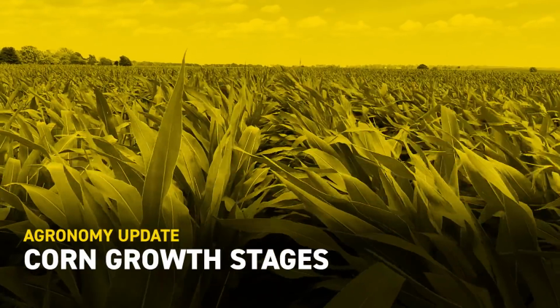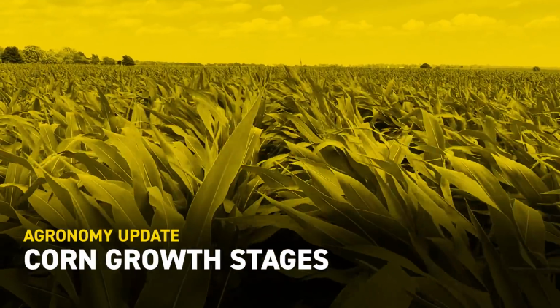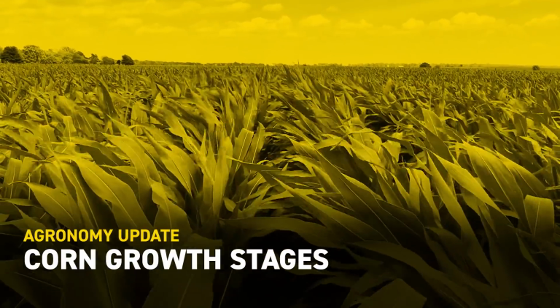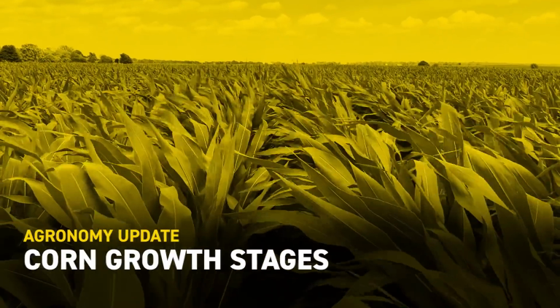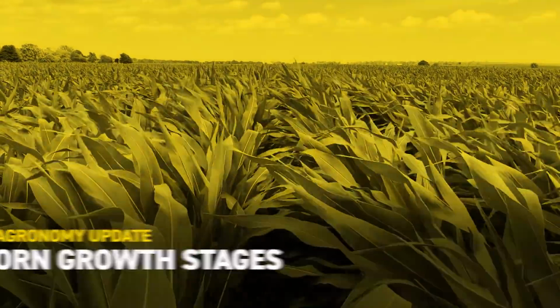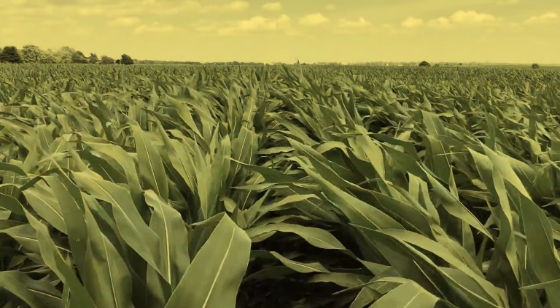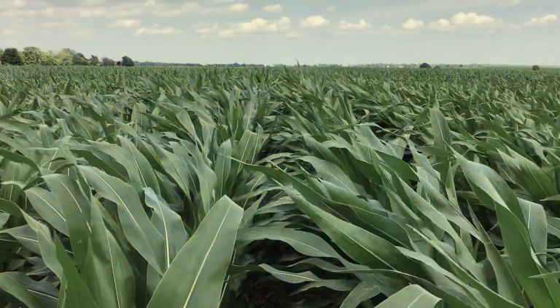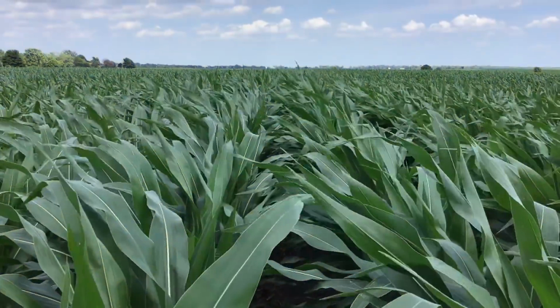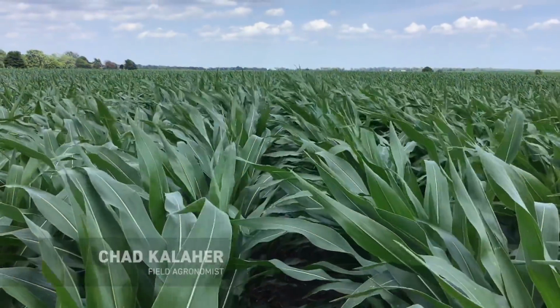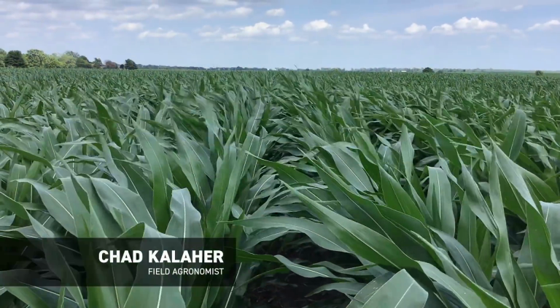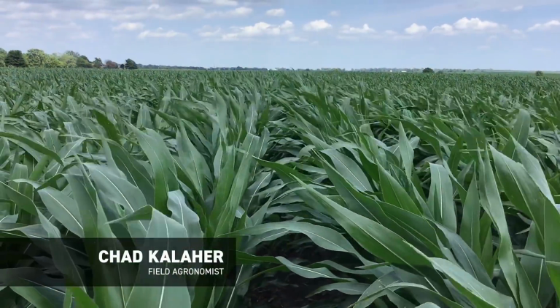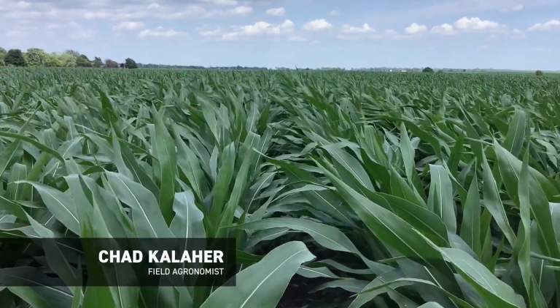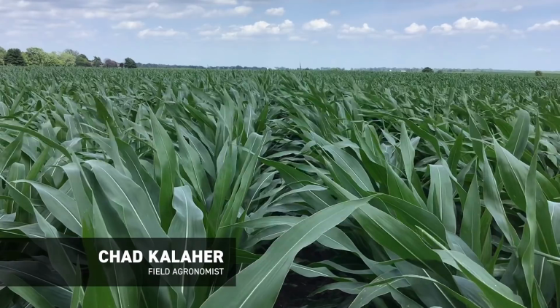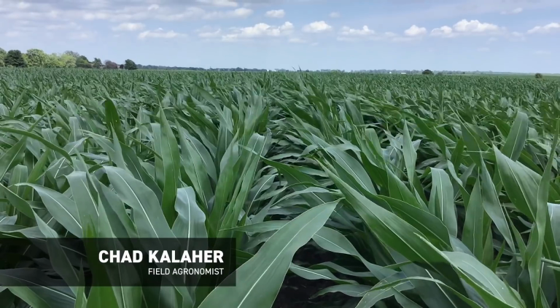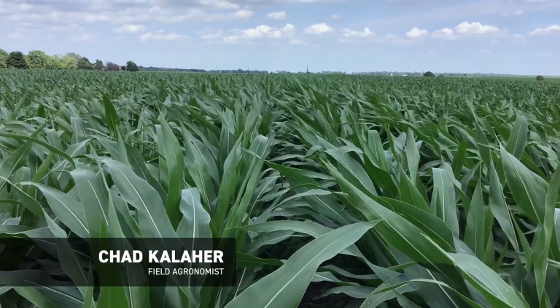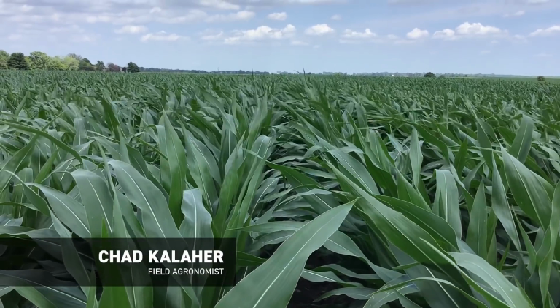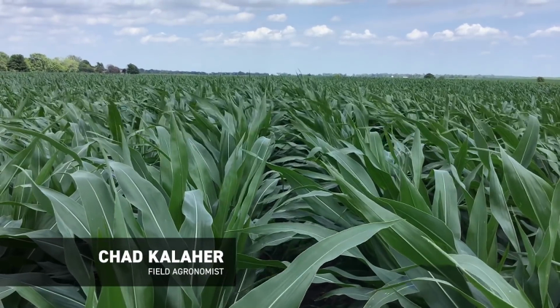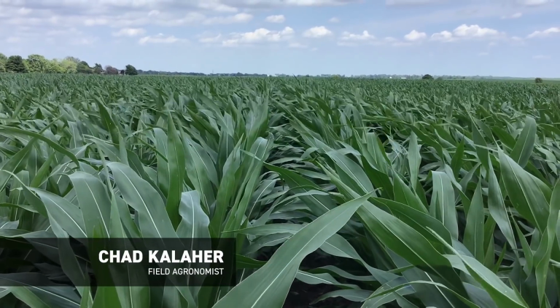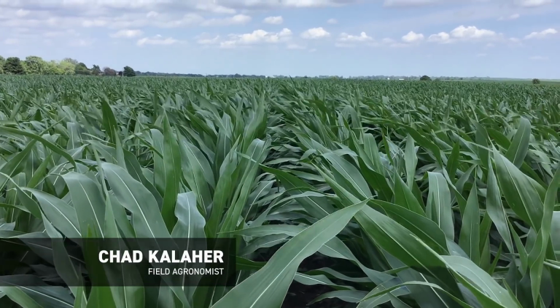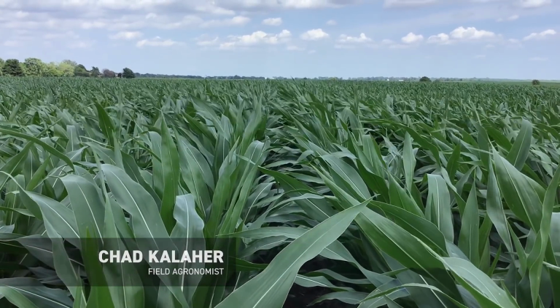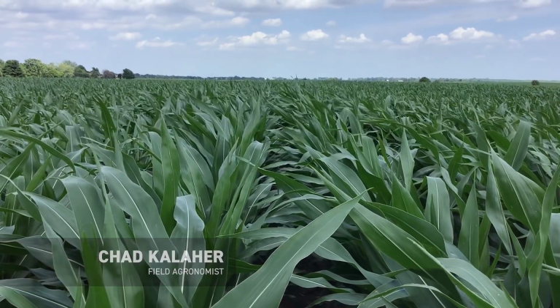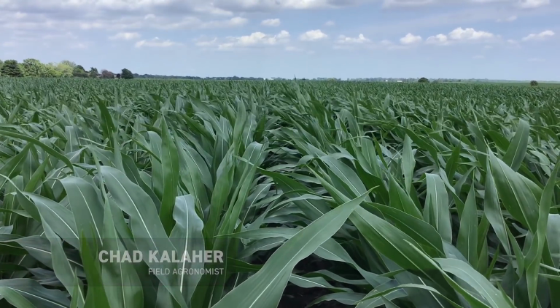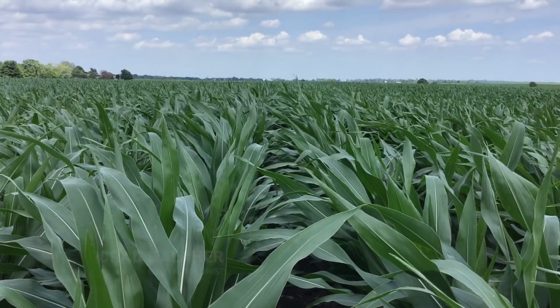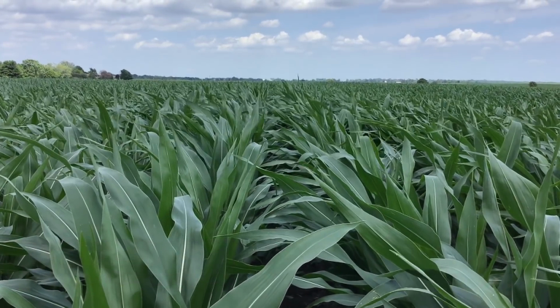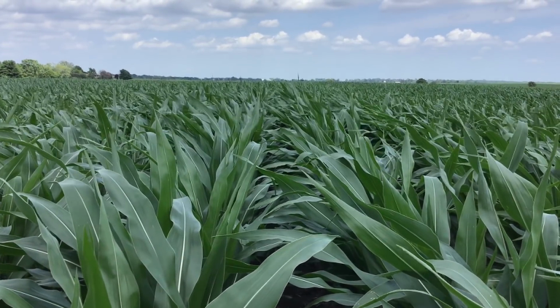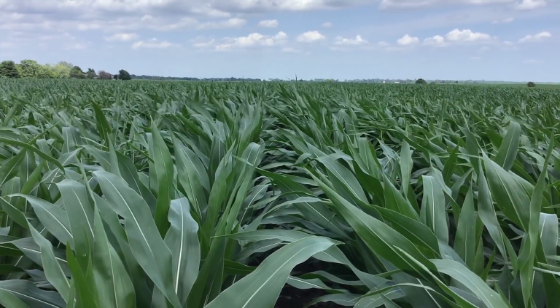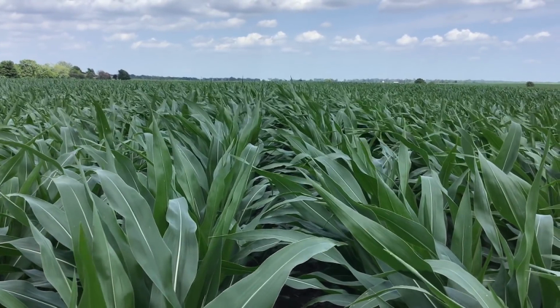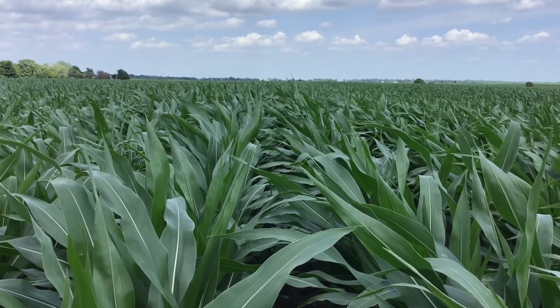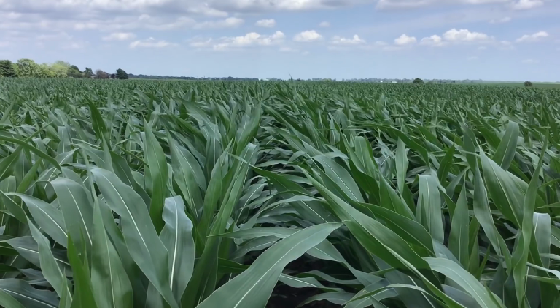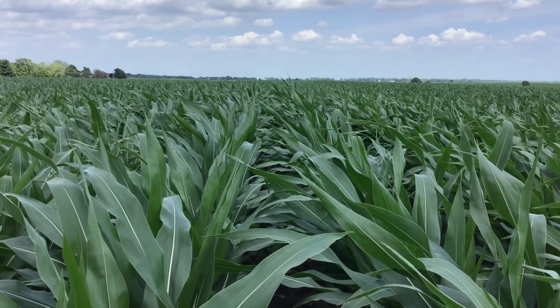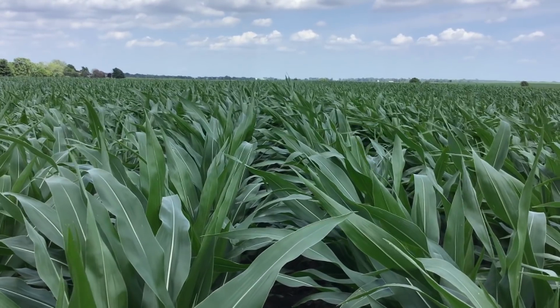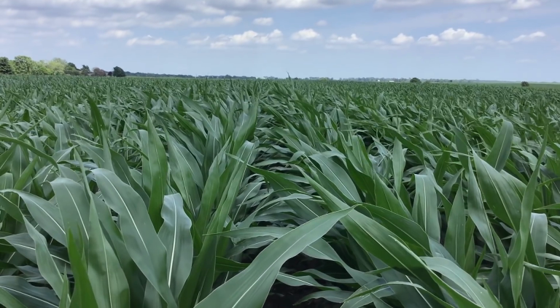Hey everybody, this is Chad Keeler, field agronomist for Beck's Hybrids in East Central Illinois. Today I'm in a cornfield in McLean County, Illinois. This is actually a test plot of corn that has about 40 different hybrids in it that was planted May 14th.